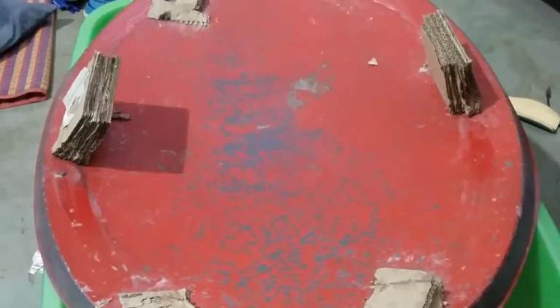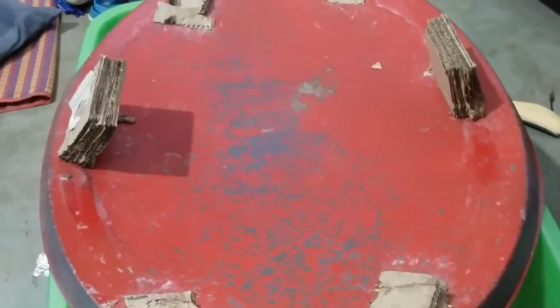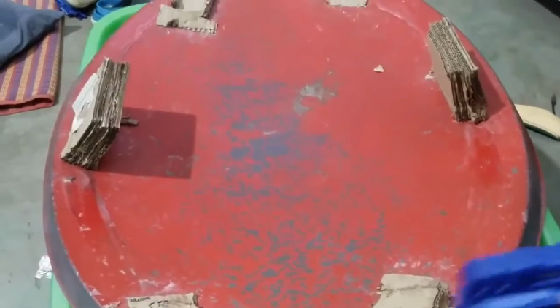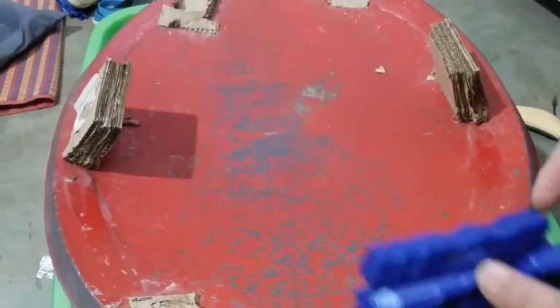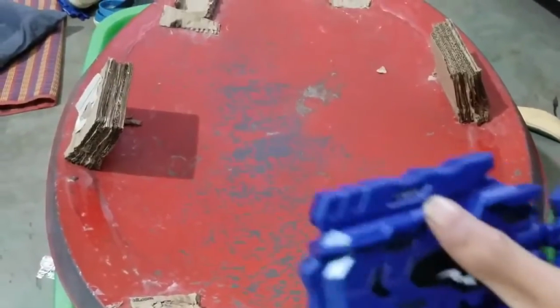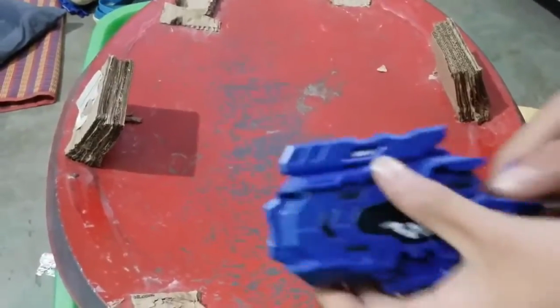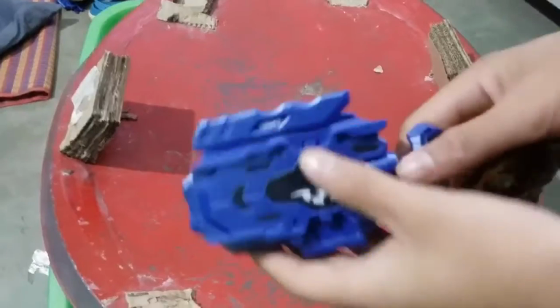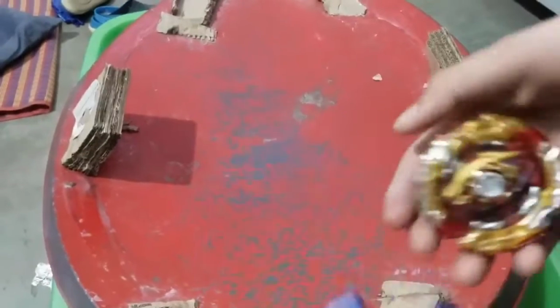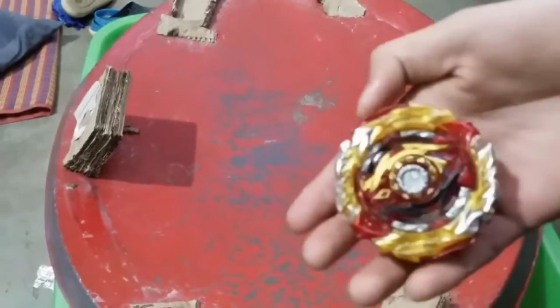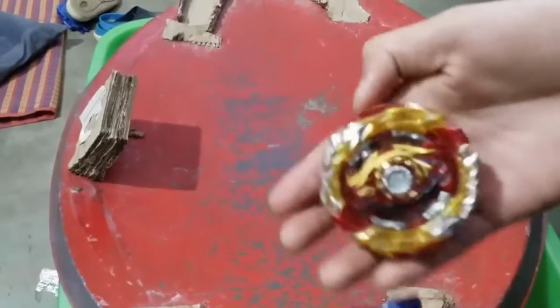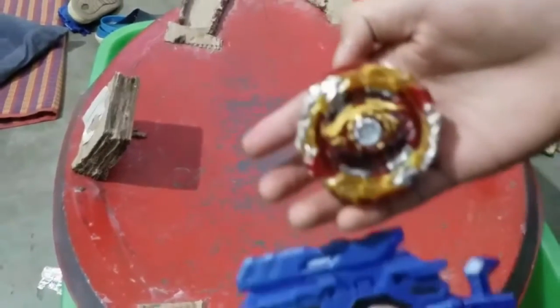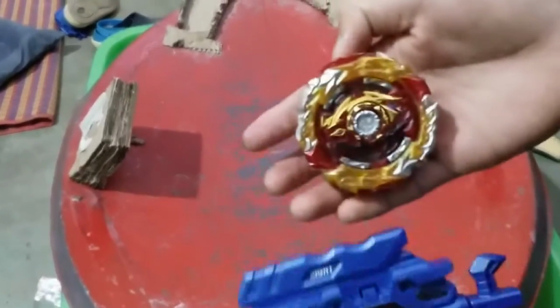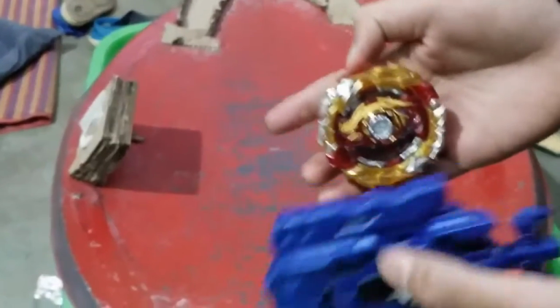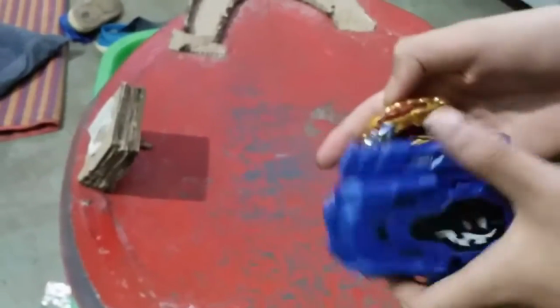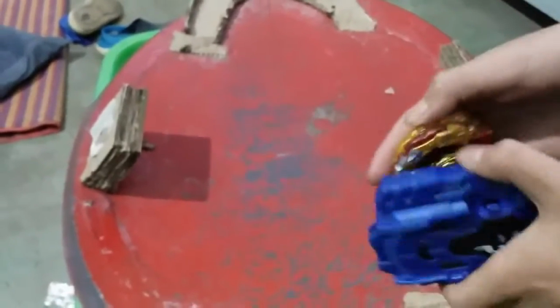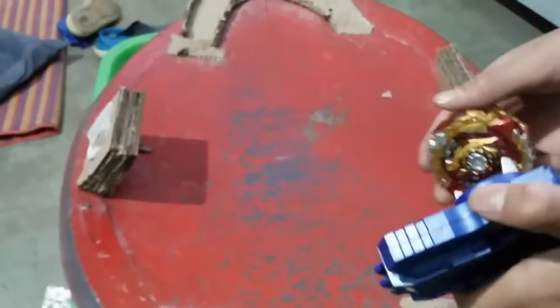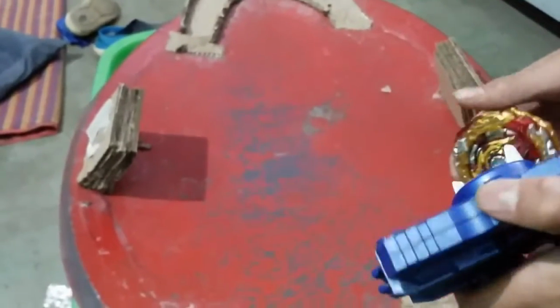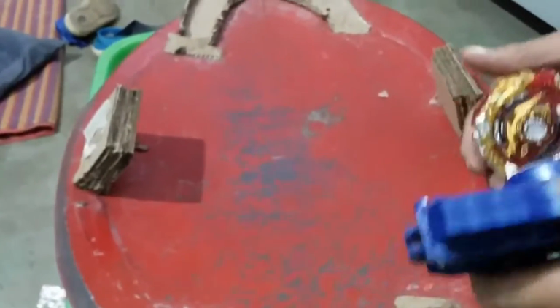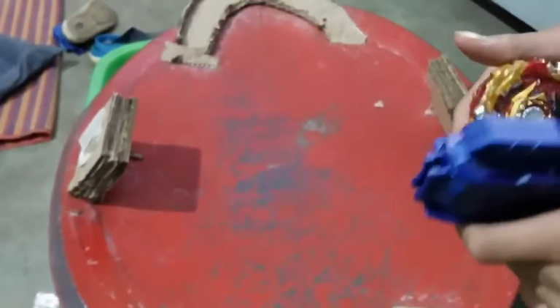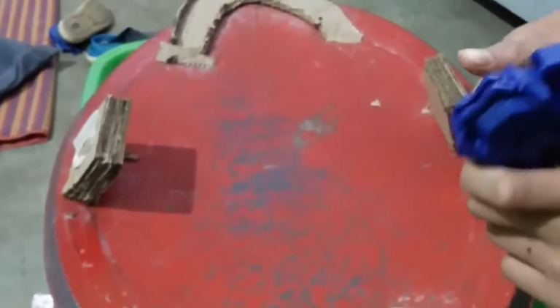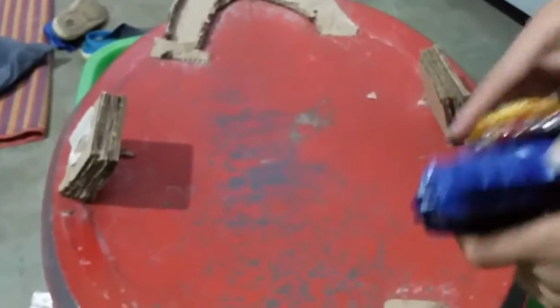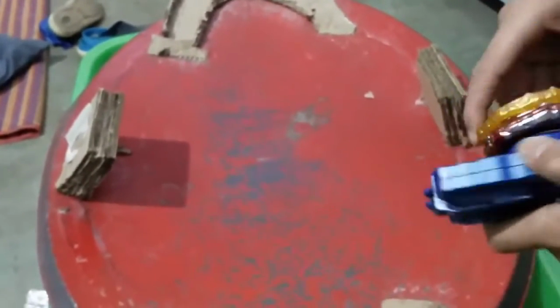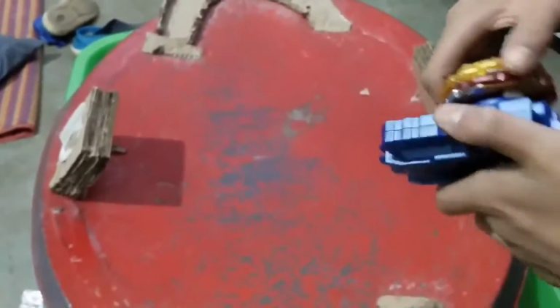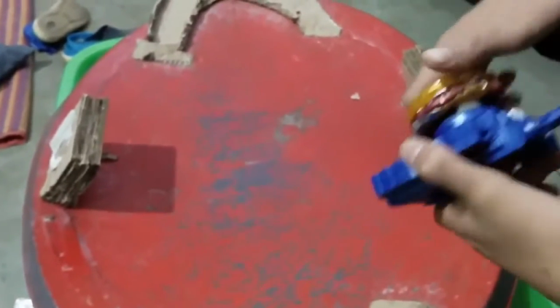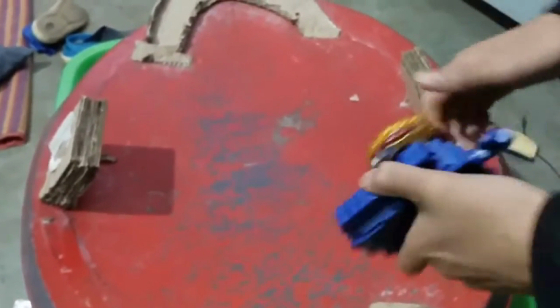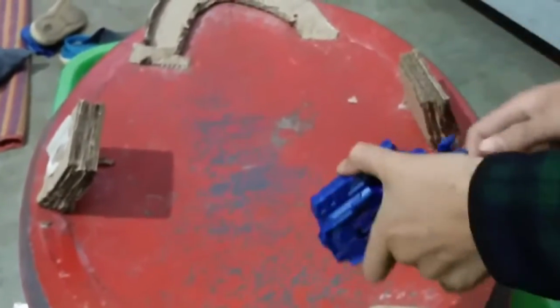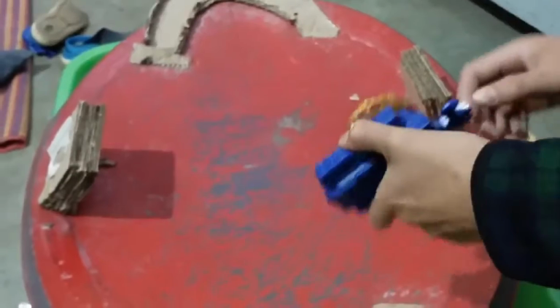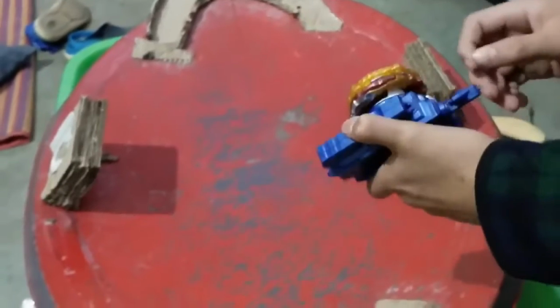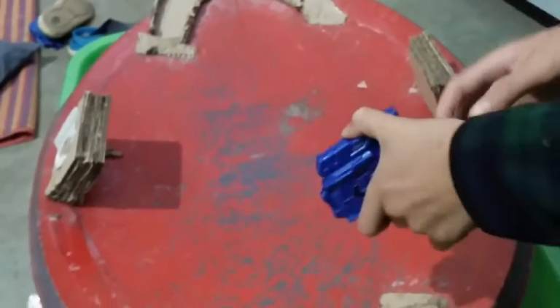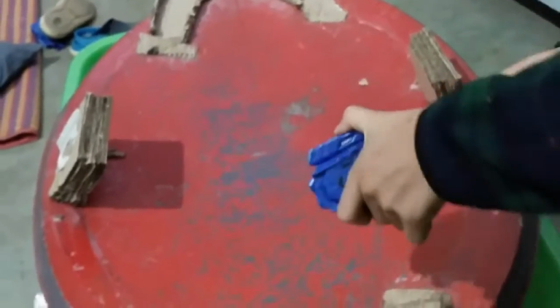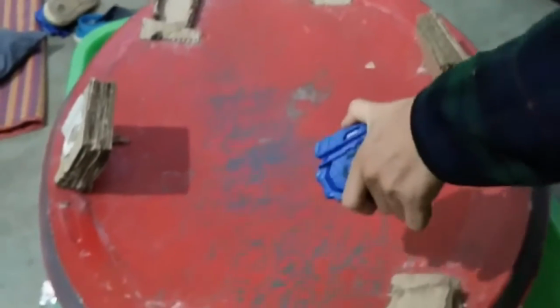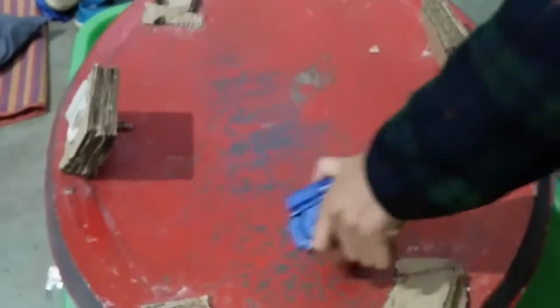Now guys, let's do it with Wolf's Brick and Right Spin. Now let's start. 3, 2, 1.